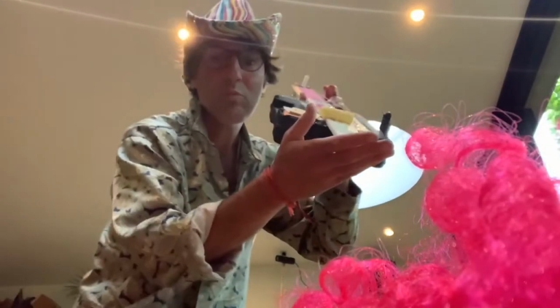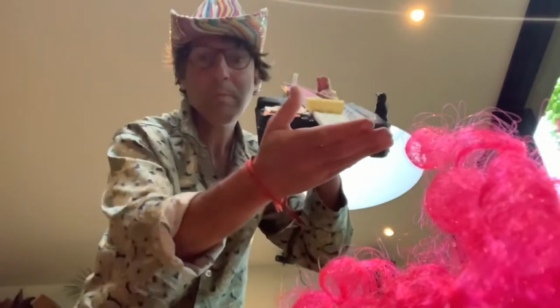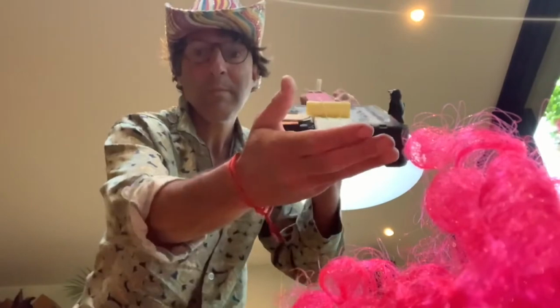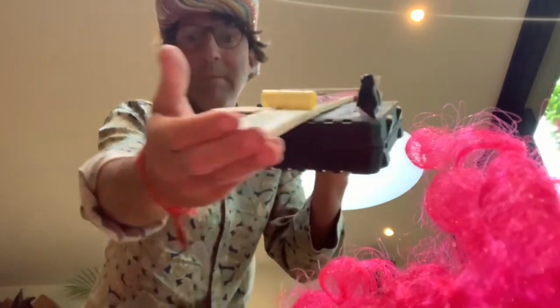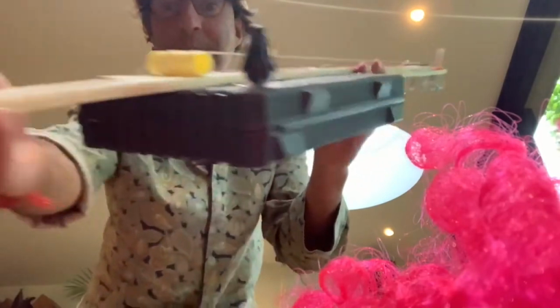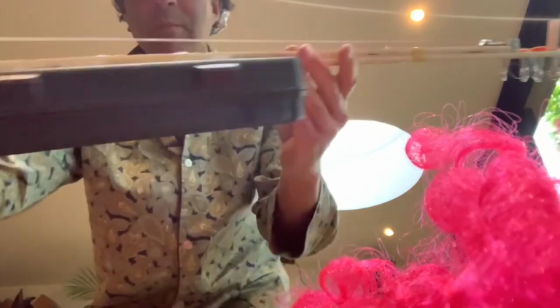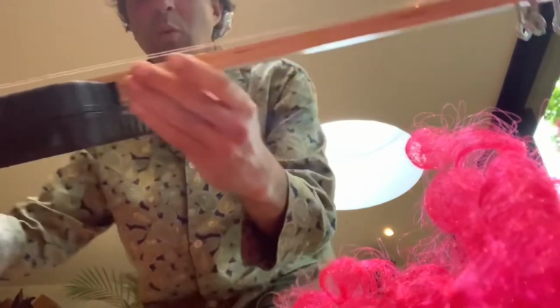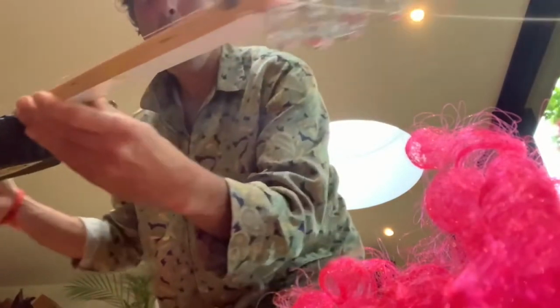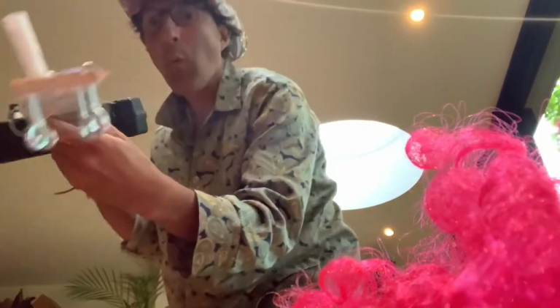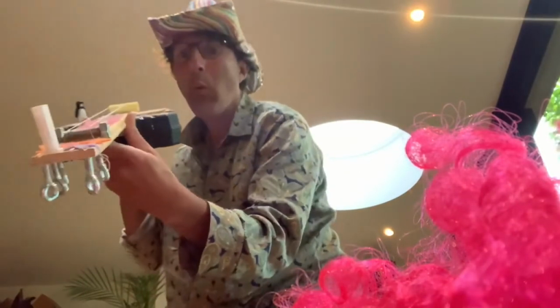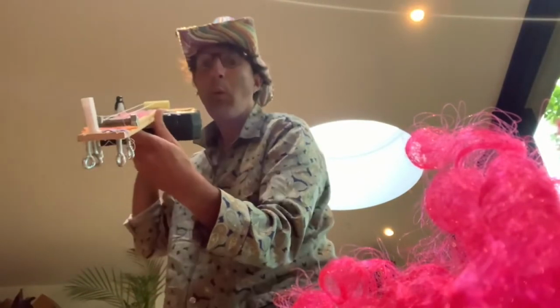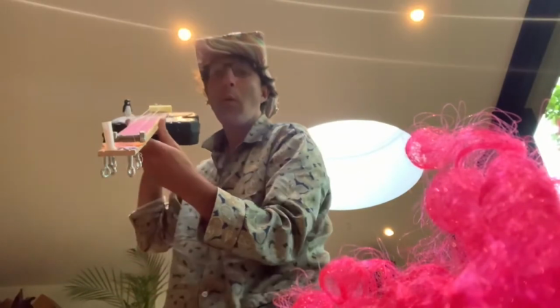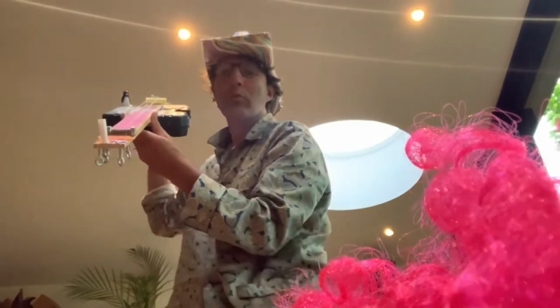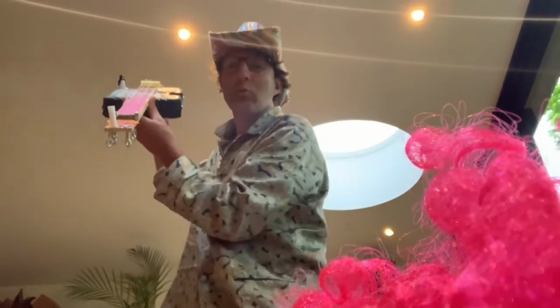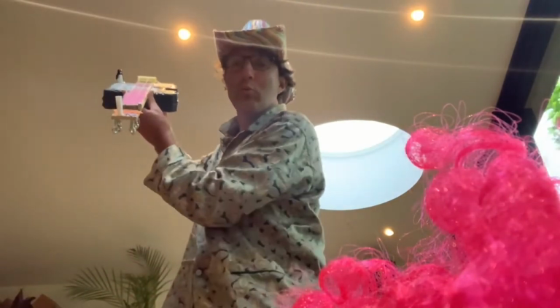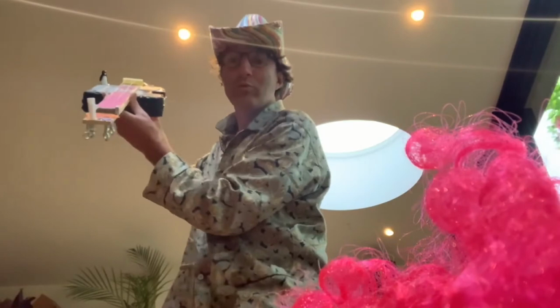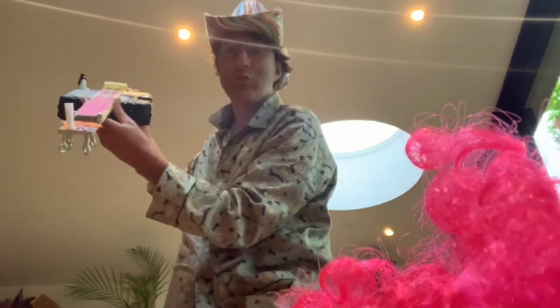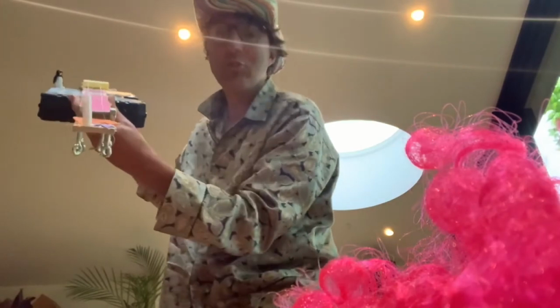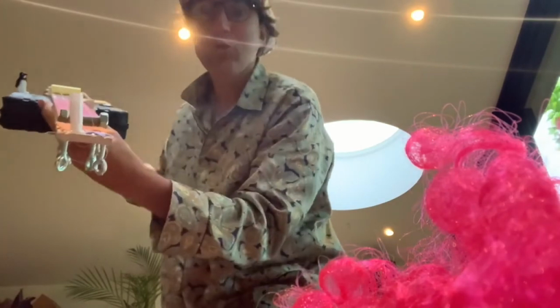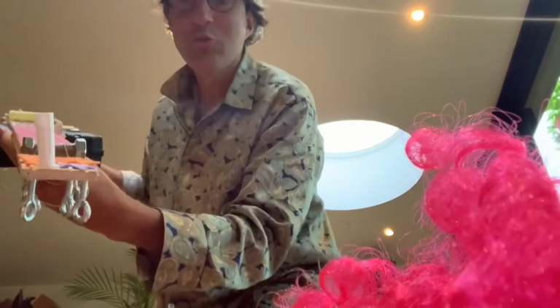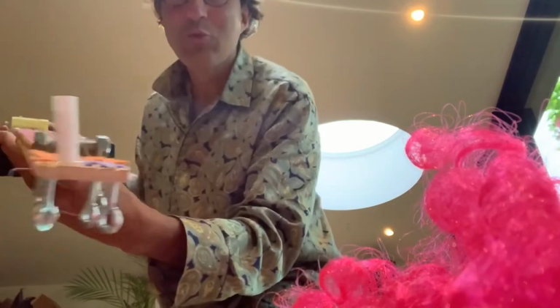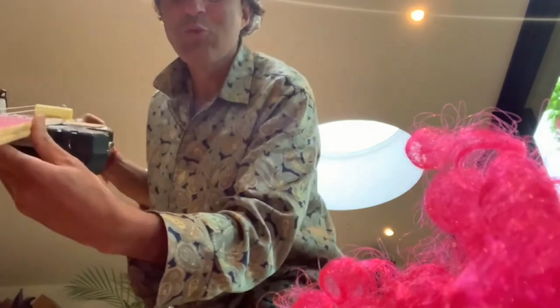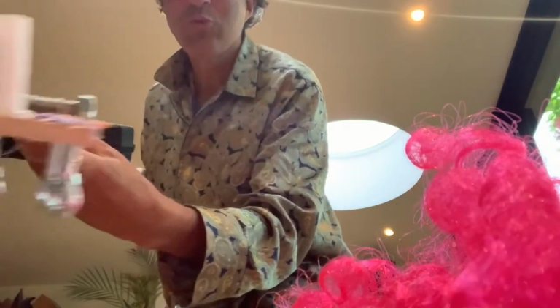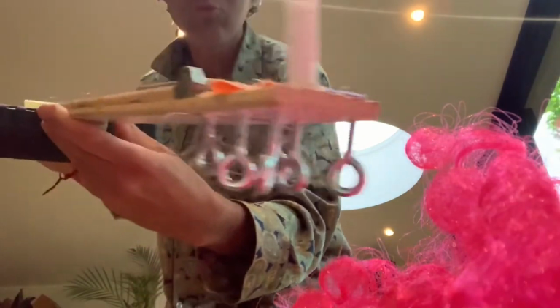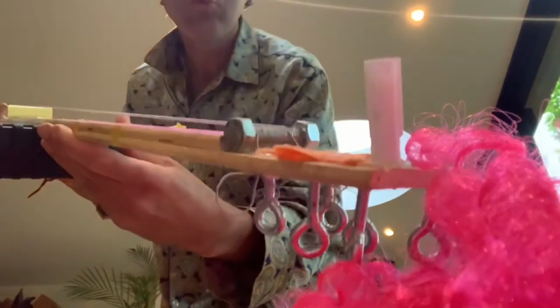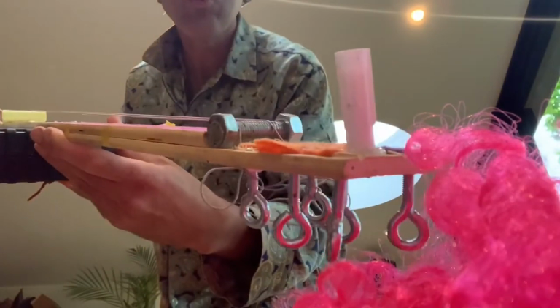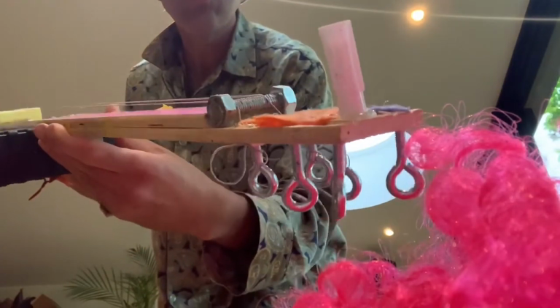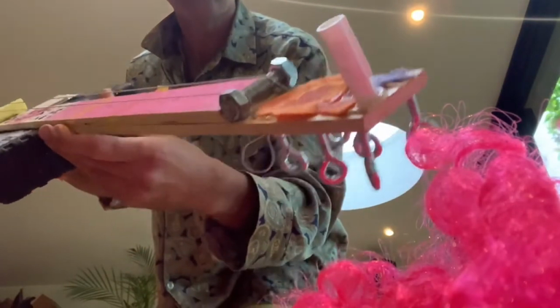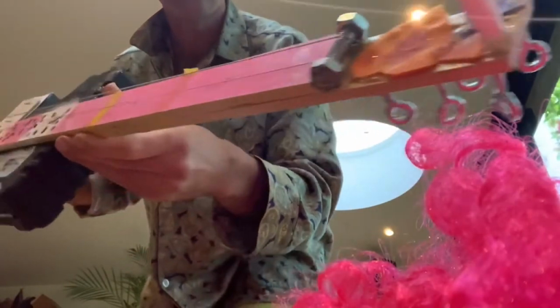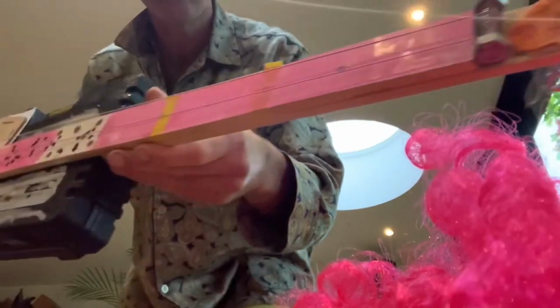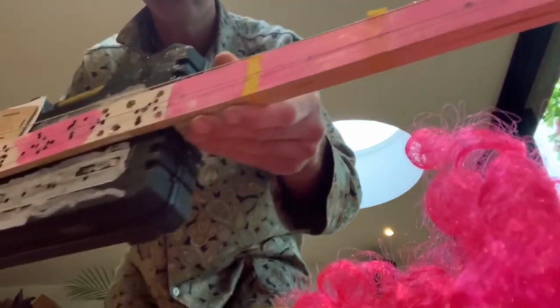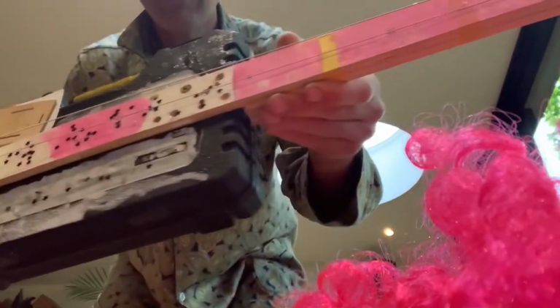So, this guitar I made for a four-year-old's birthday party. He wanted a new pencil case, because he was going to go to school.